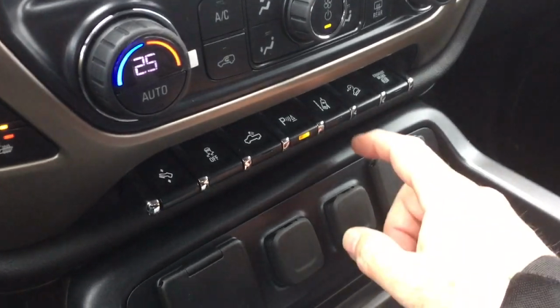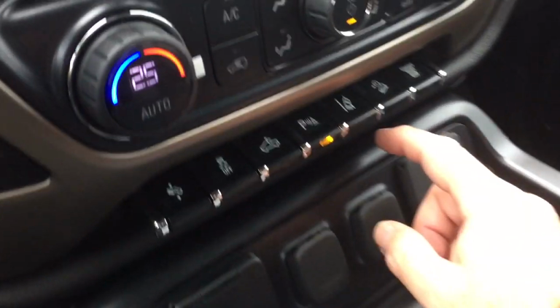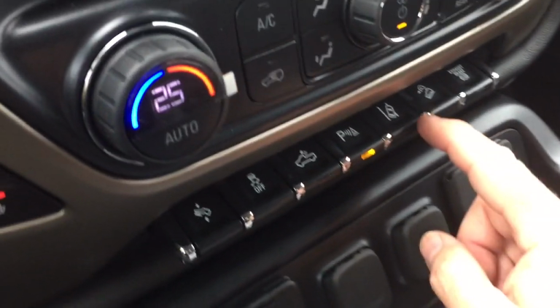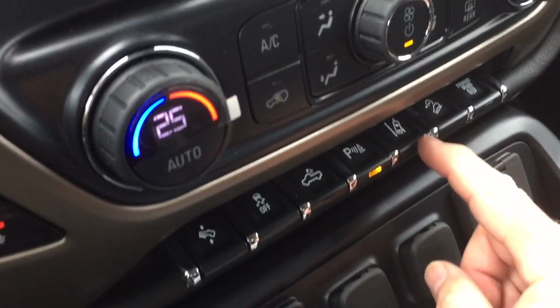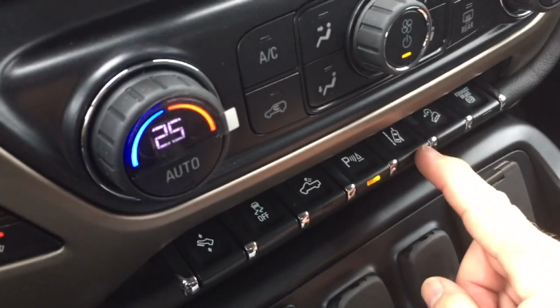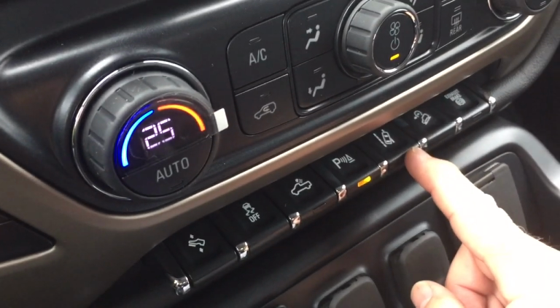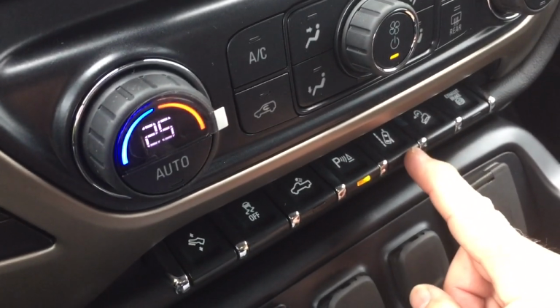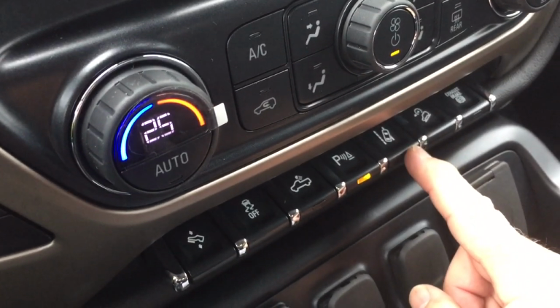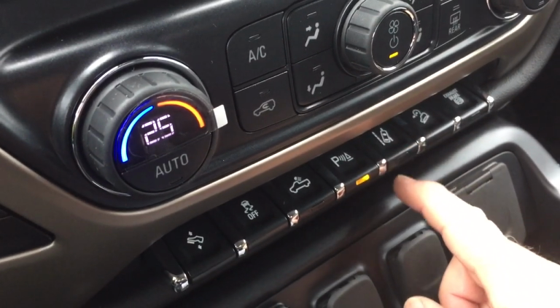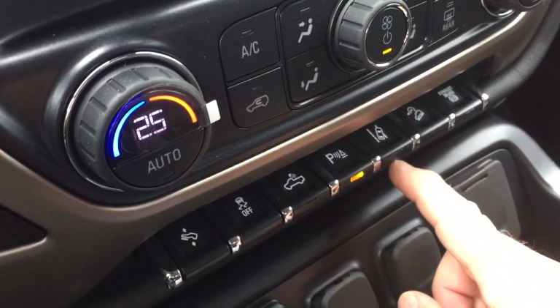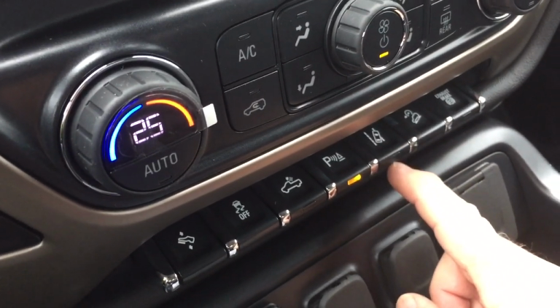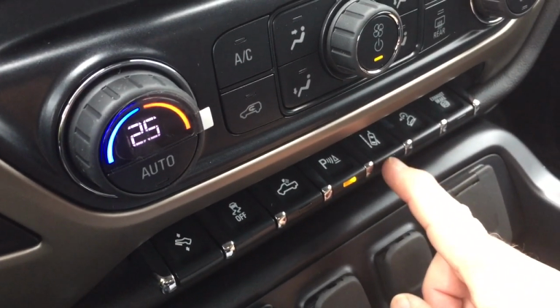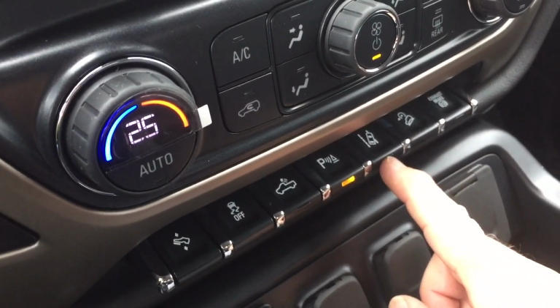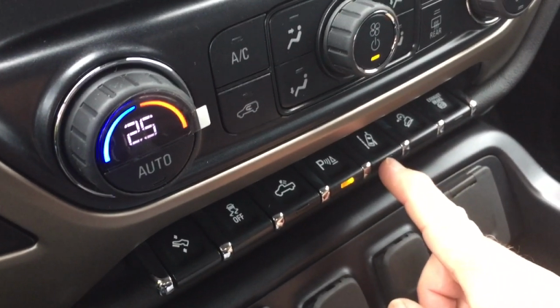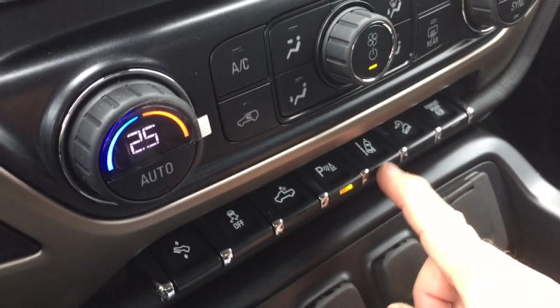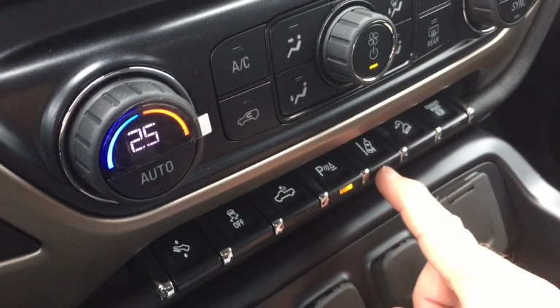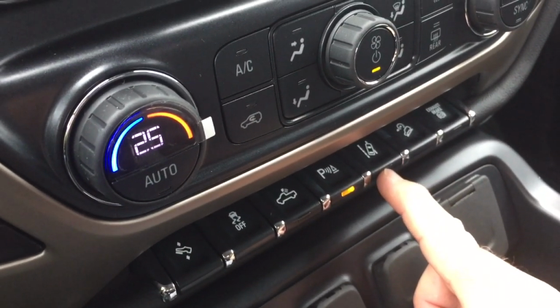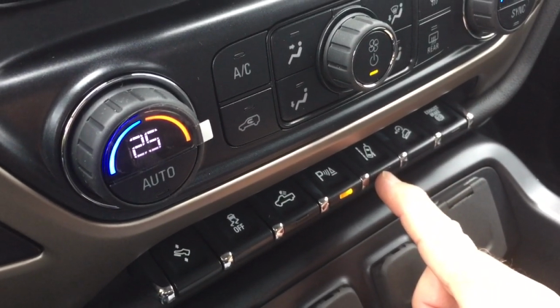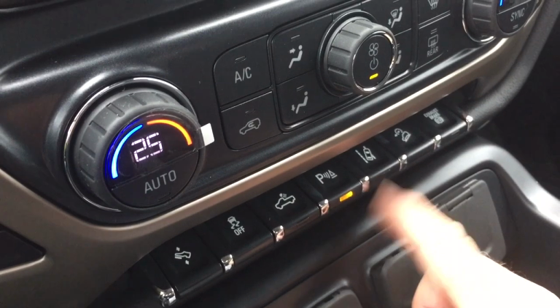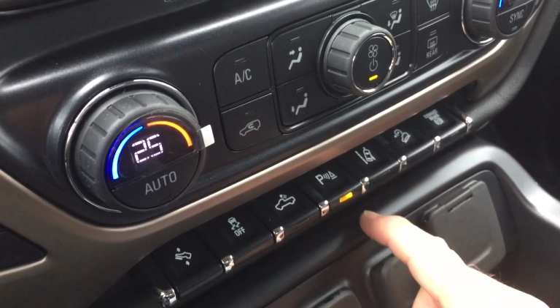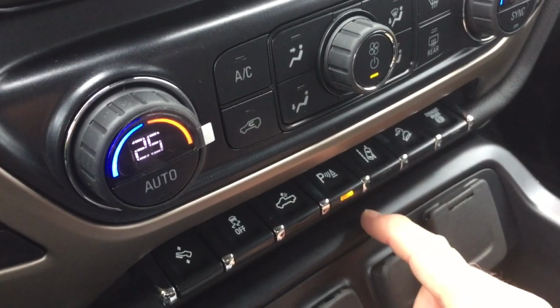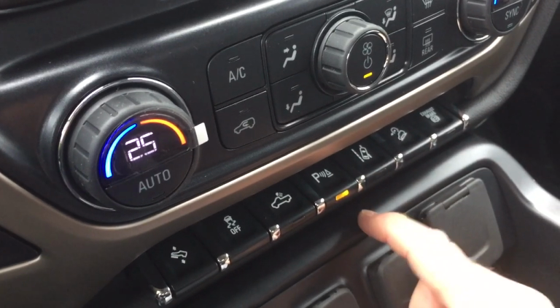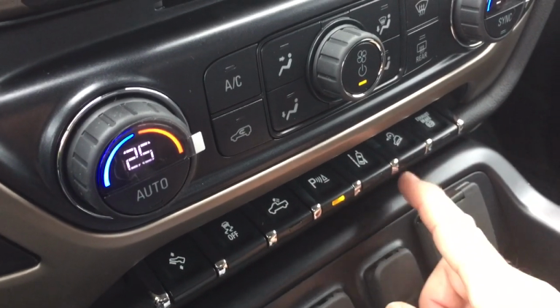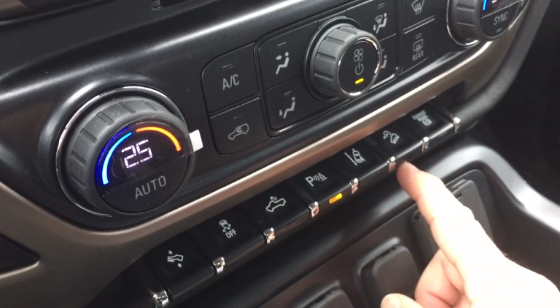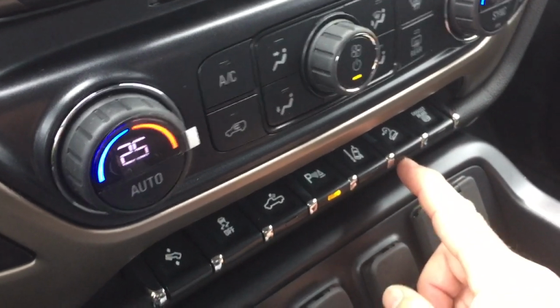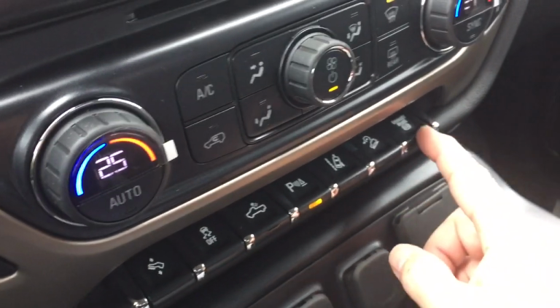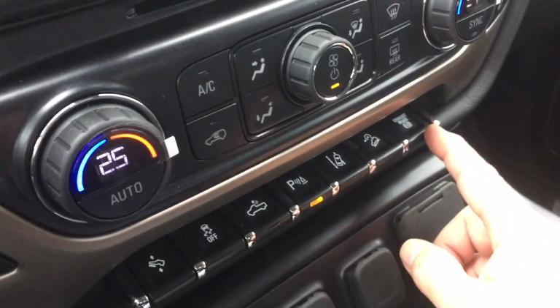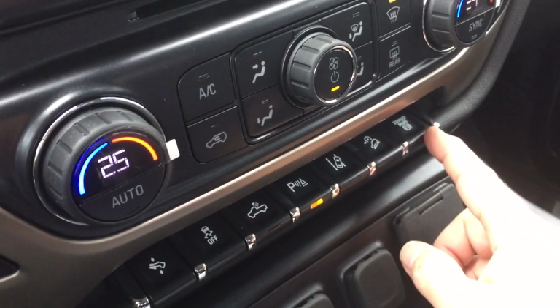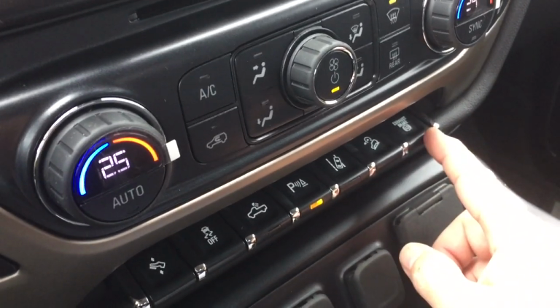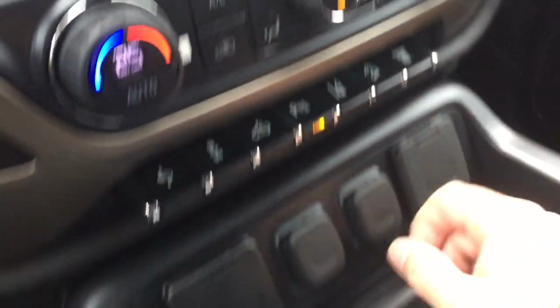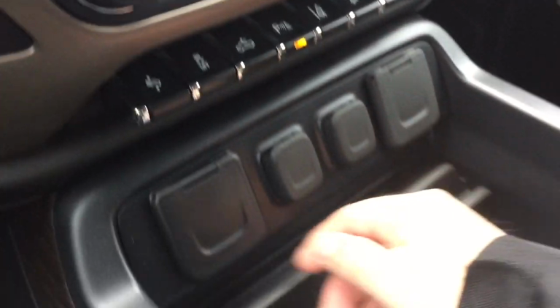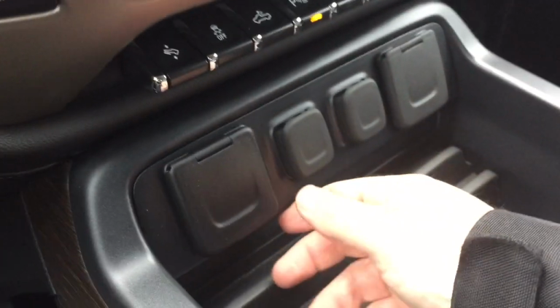You also have the lane departure system — if you start to drift out of your lane, it's going to give you an alert to let you know. Hill descent control and your exhaust brake as well.